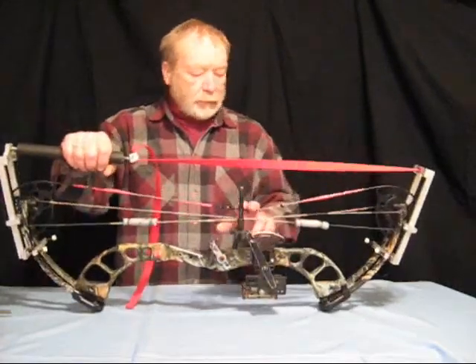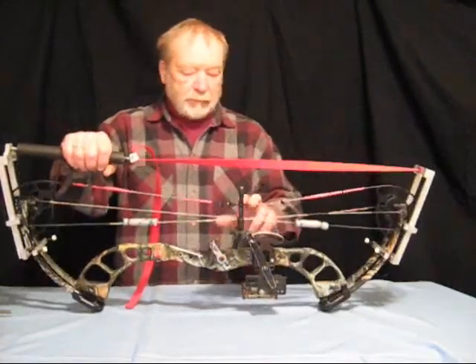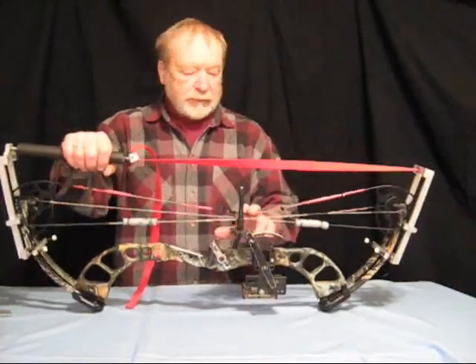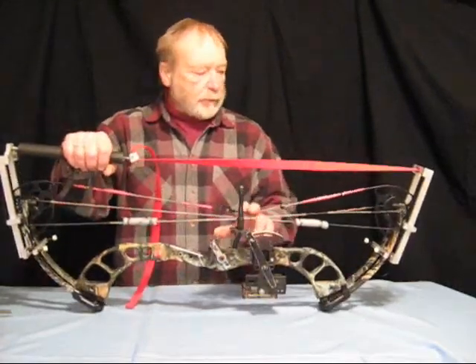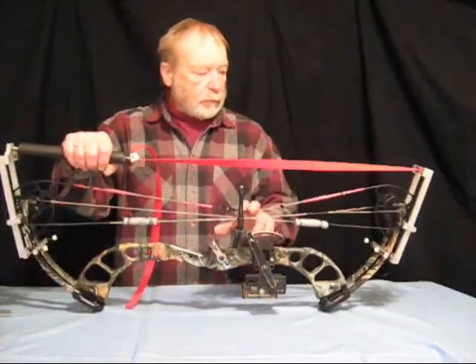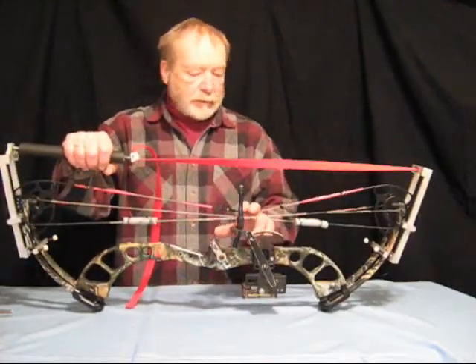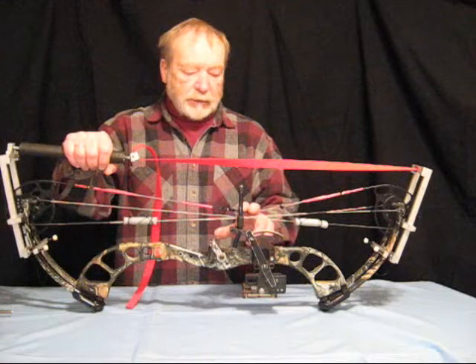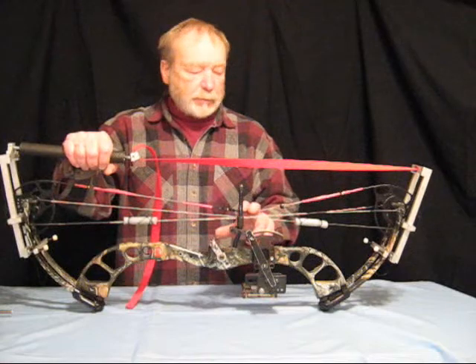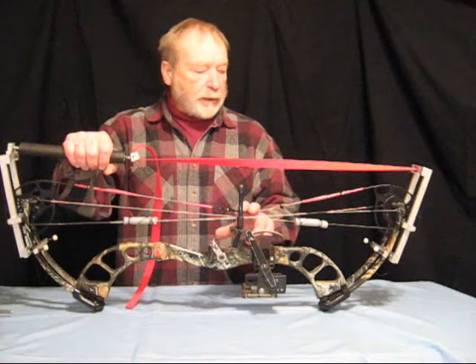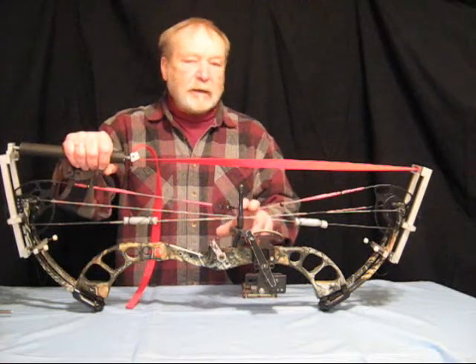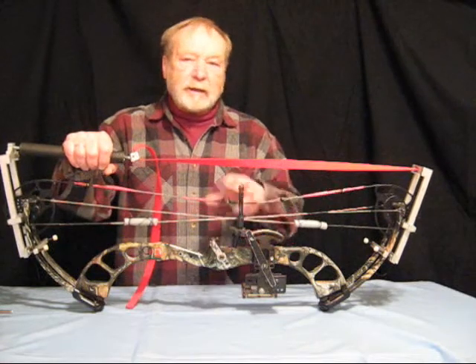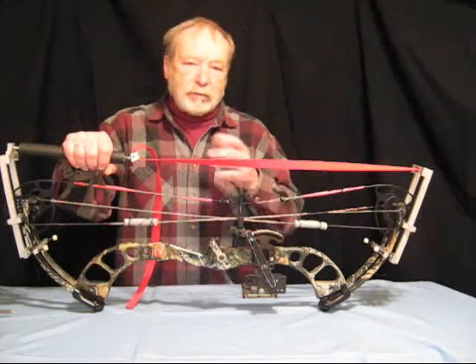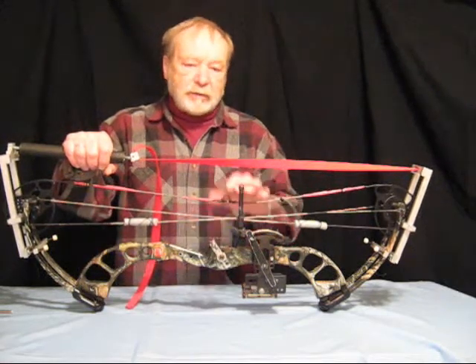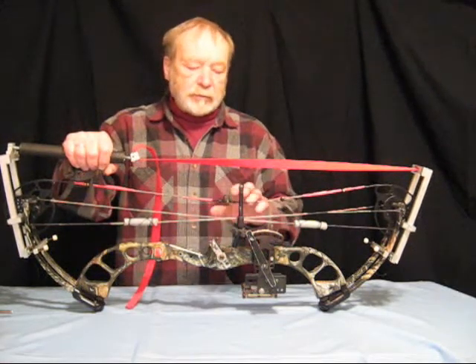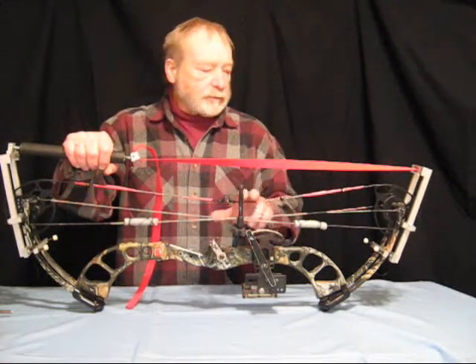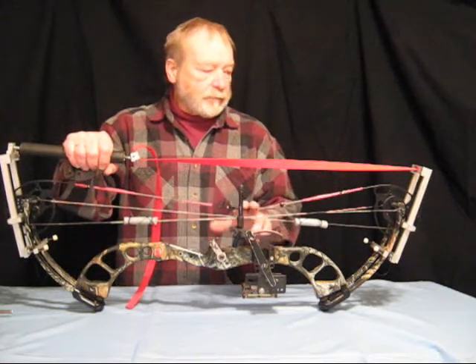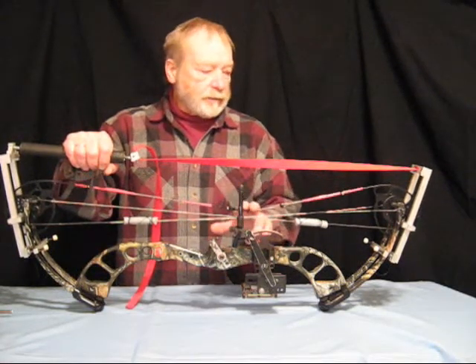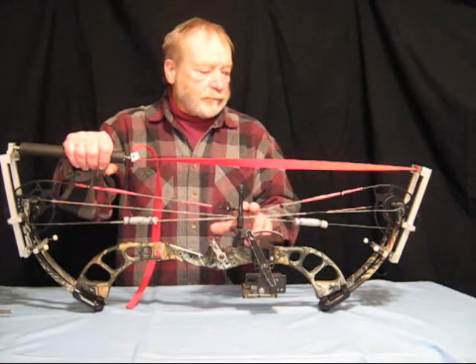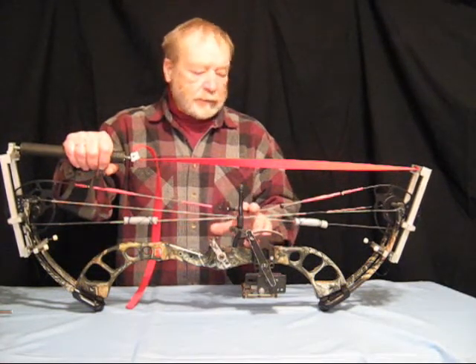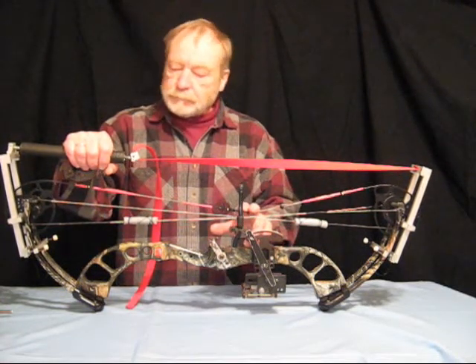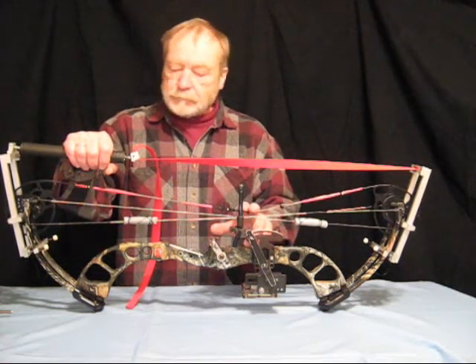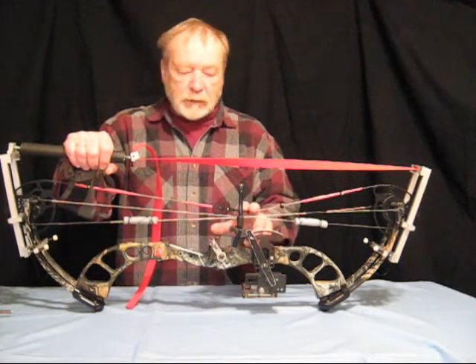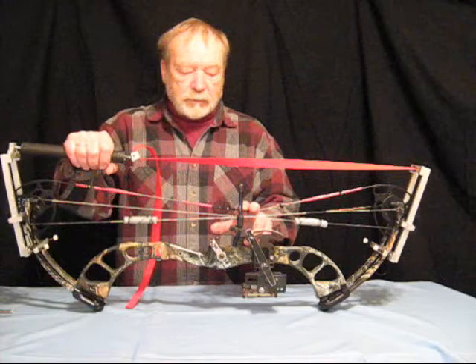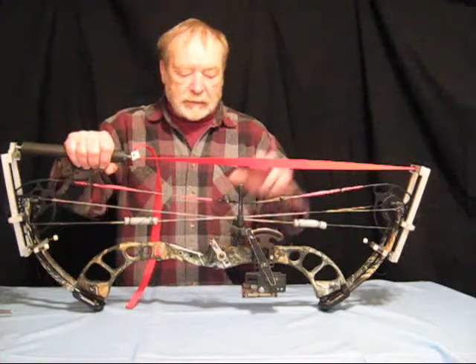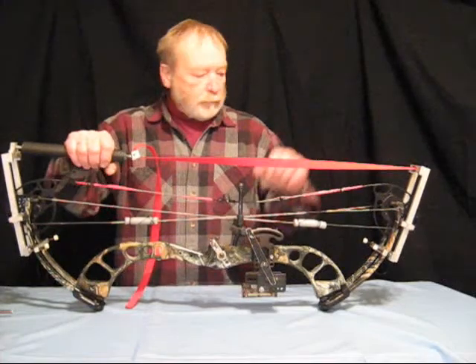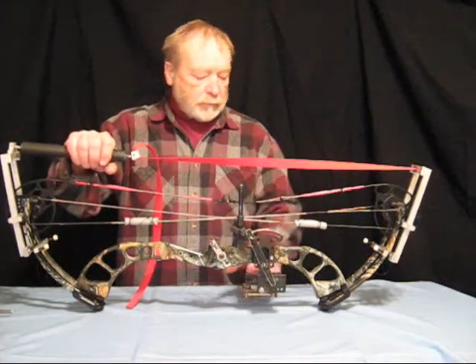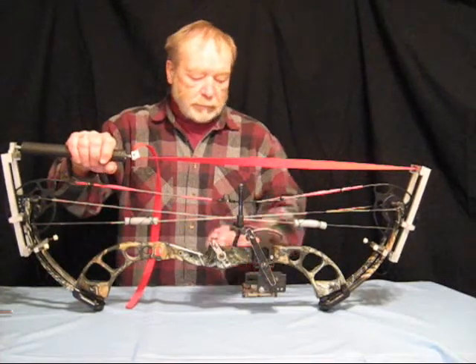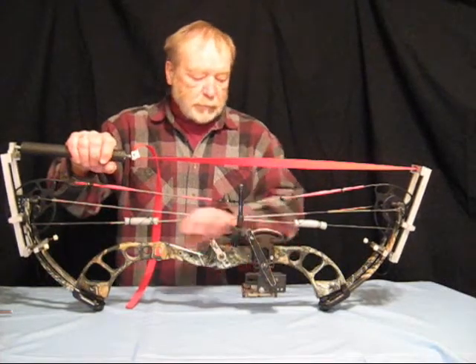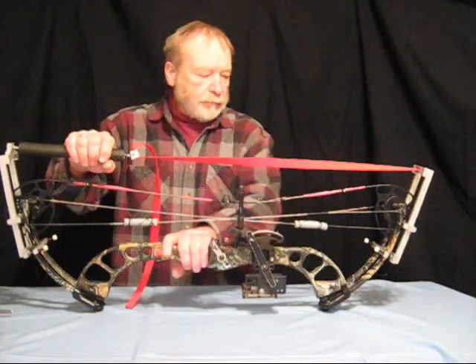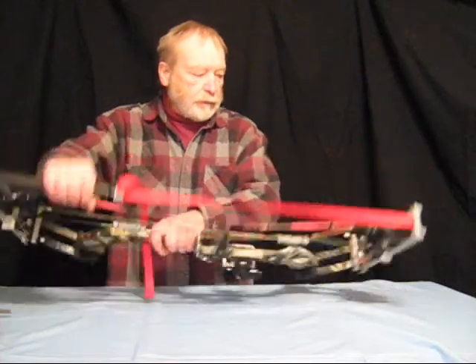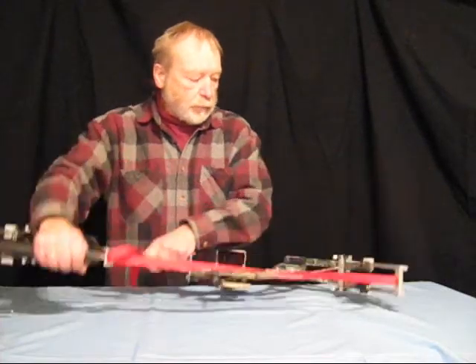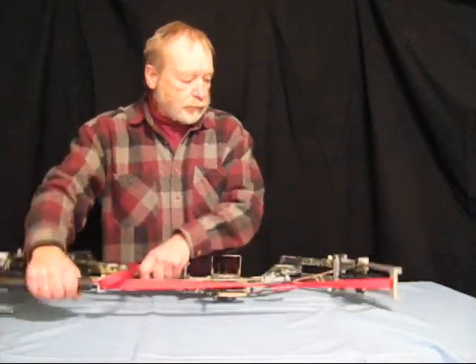We have pressed the bow and we're at this point — that pressing is covered in another video. With that done, we are going to remove the bow string.